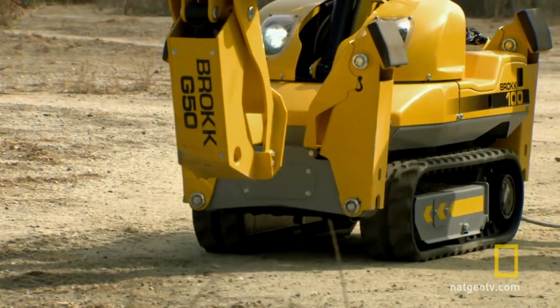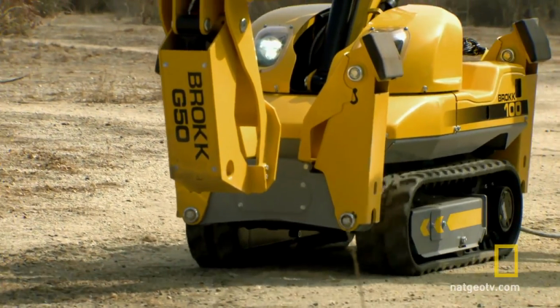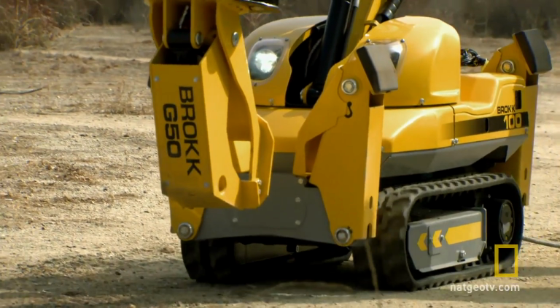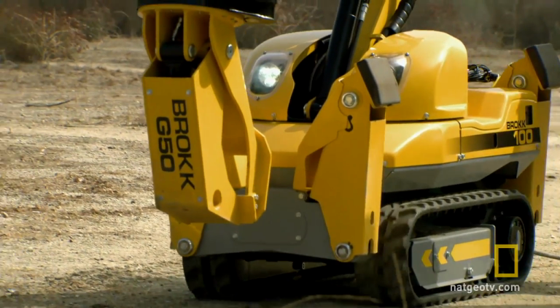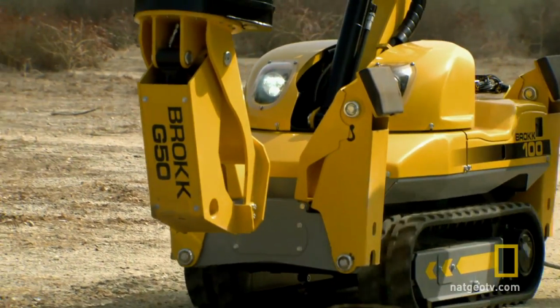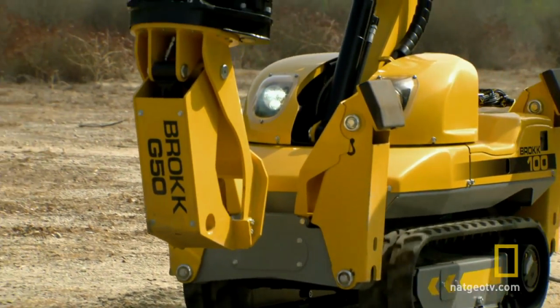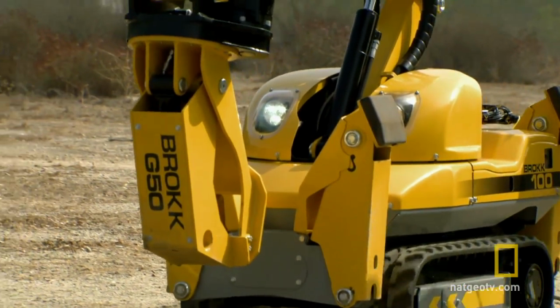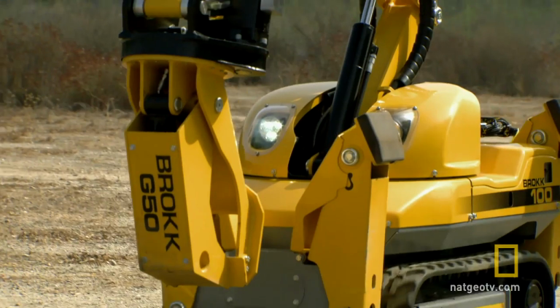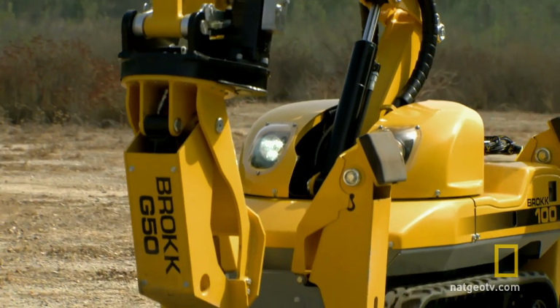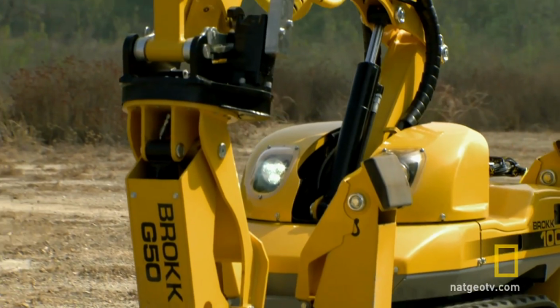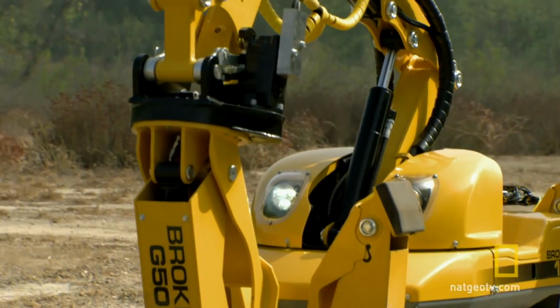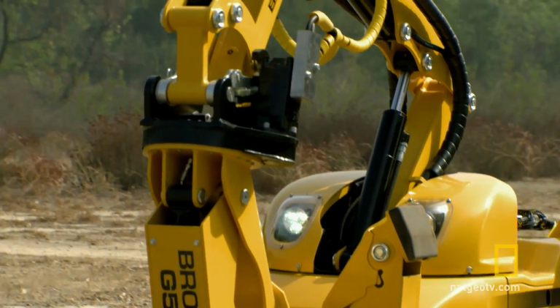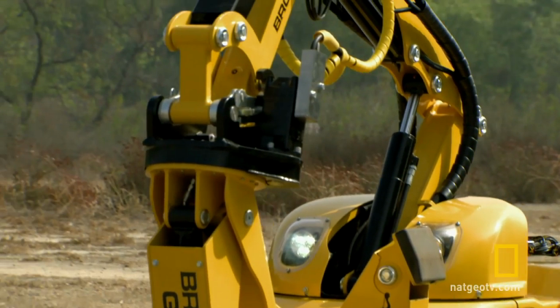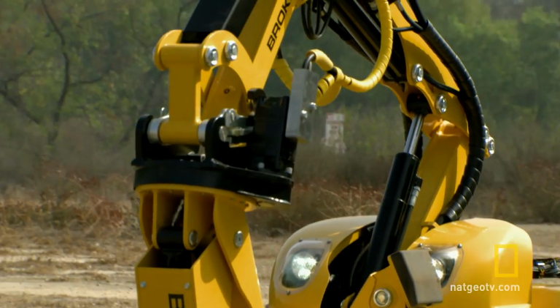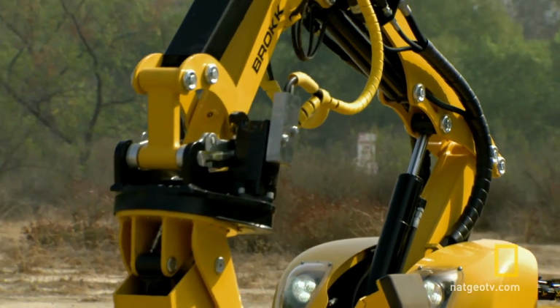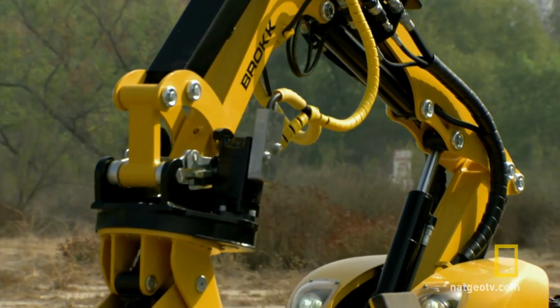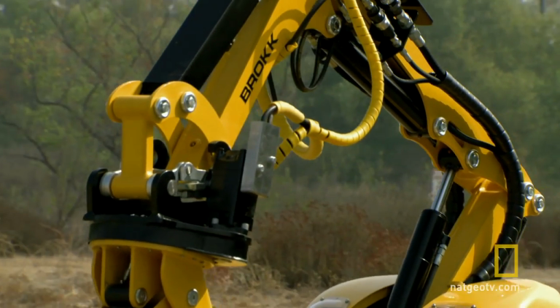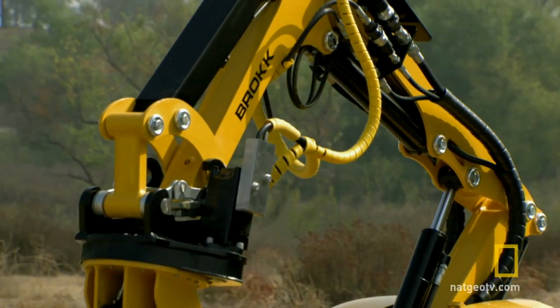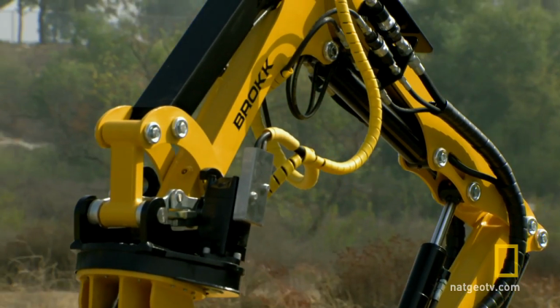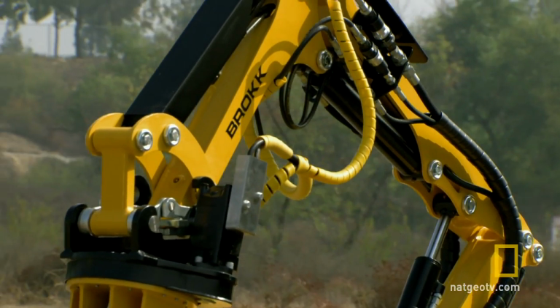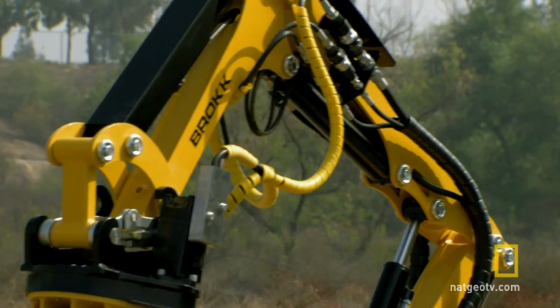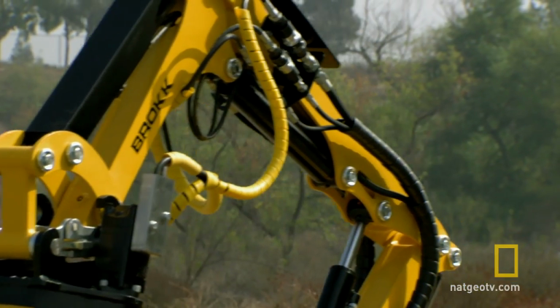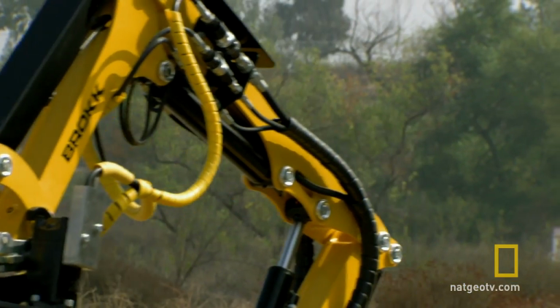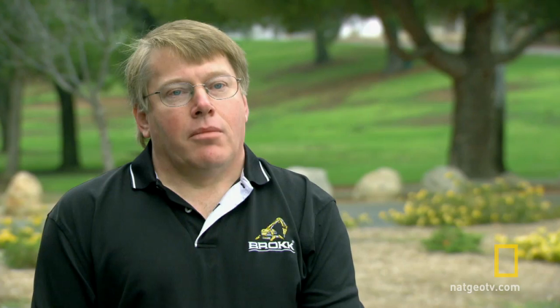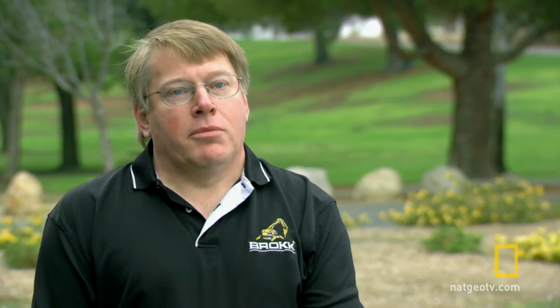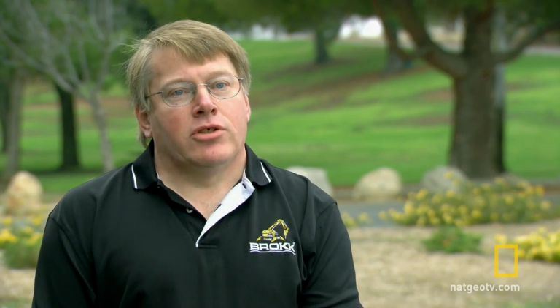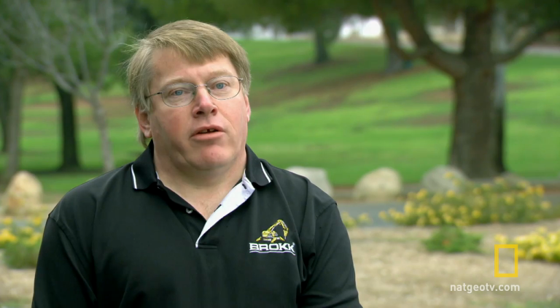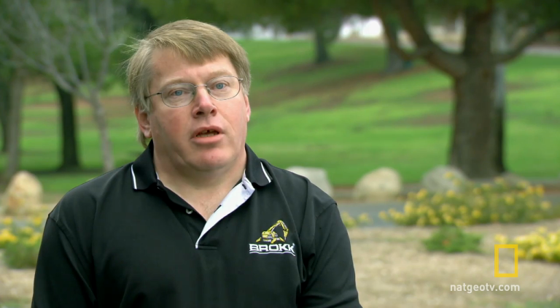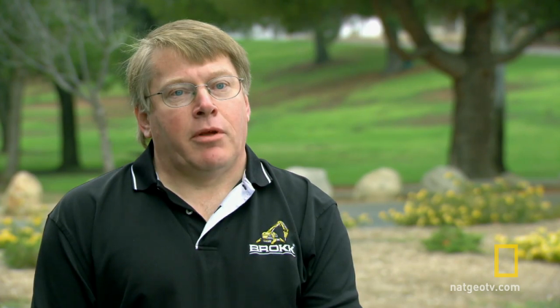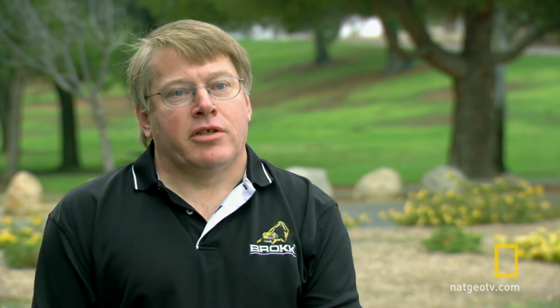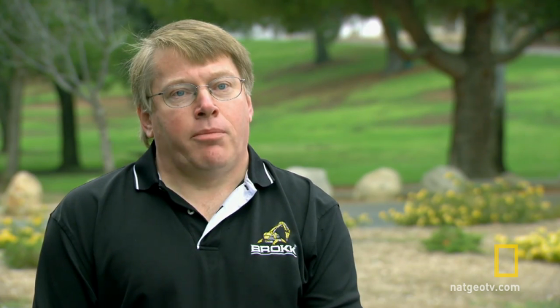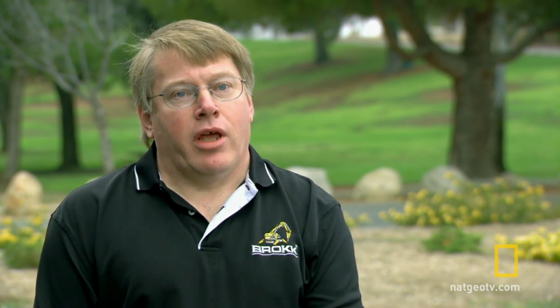It may look like a space-age toy, but don't be fooled. The Brock is a machine that can rip anything to shreds. My name is Lars Lindgren, and I'm the president at Brock Inc.